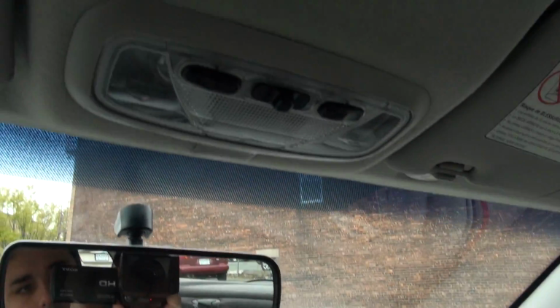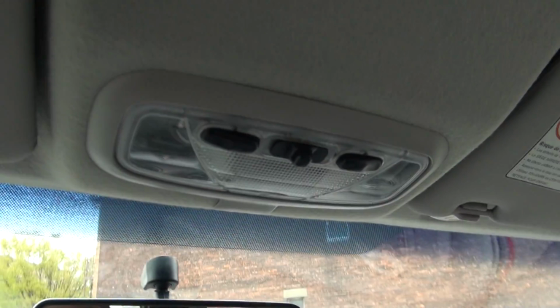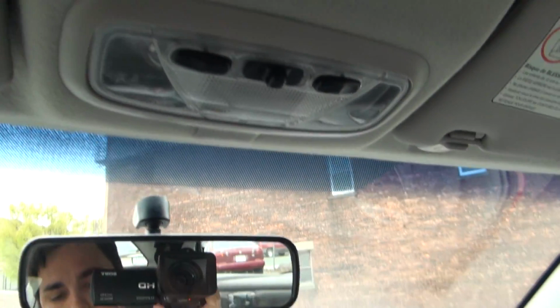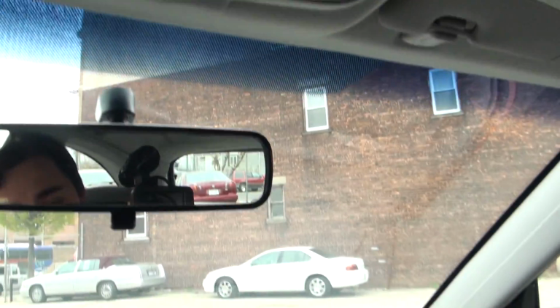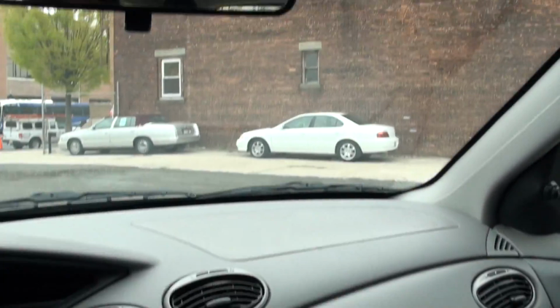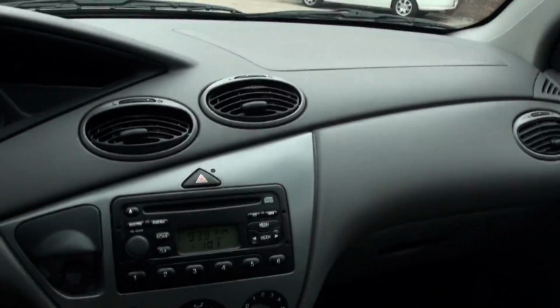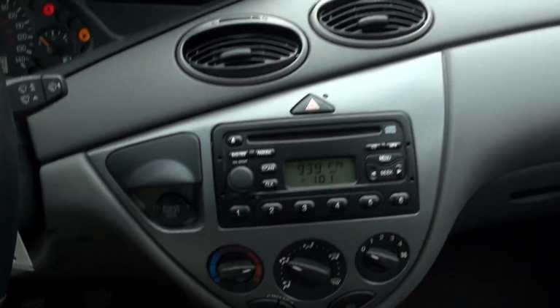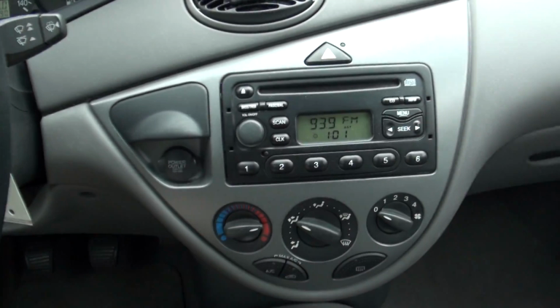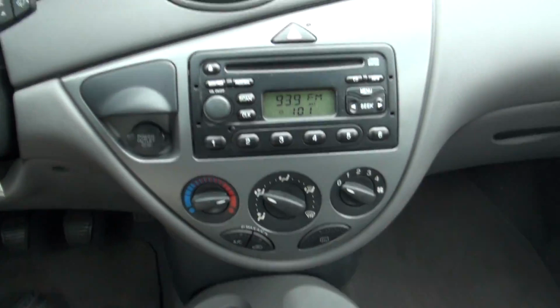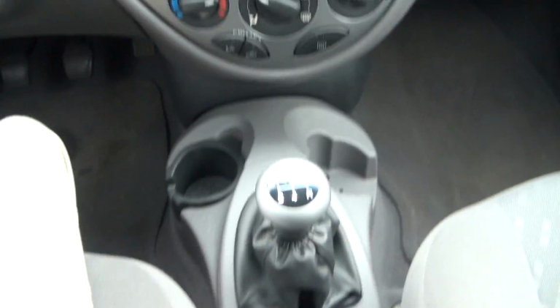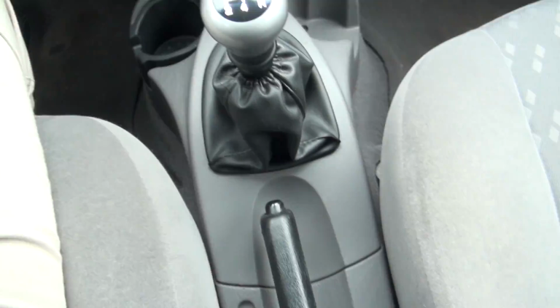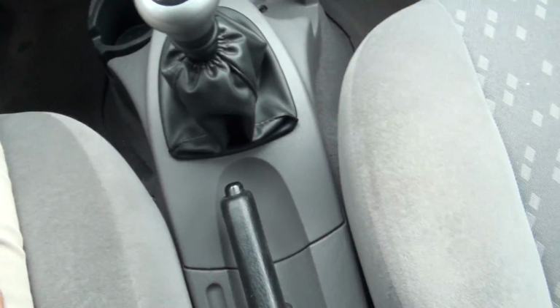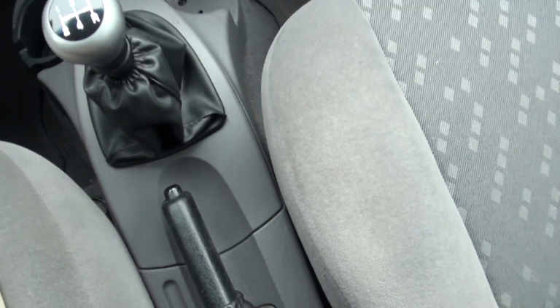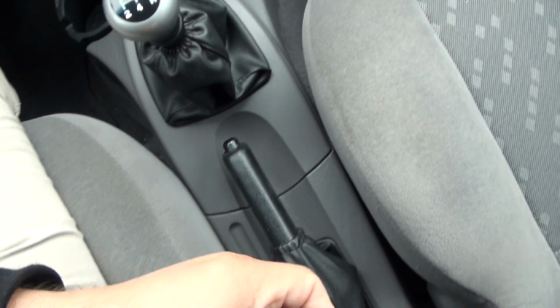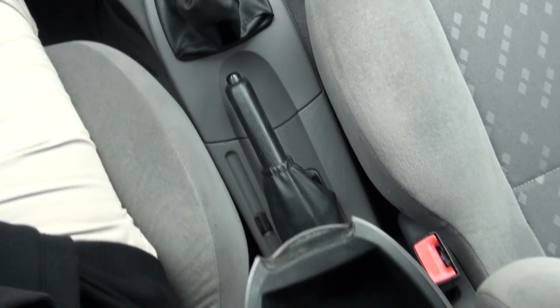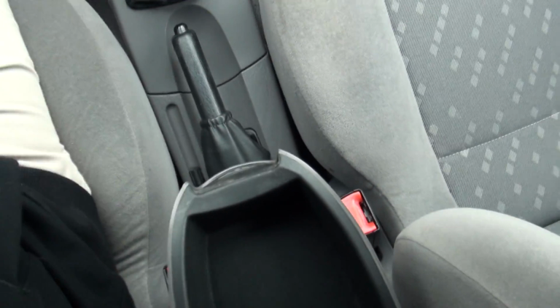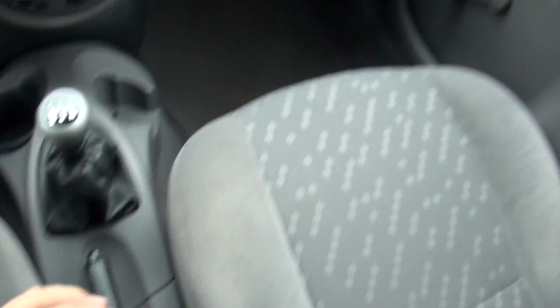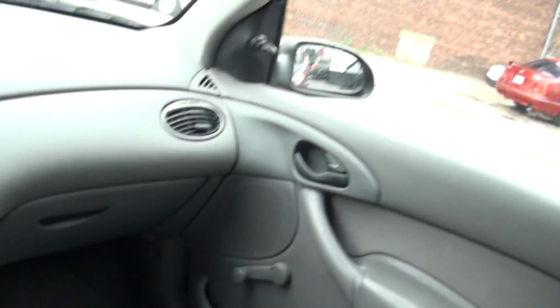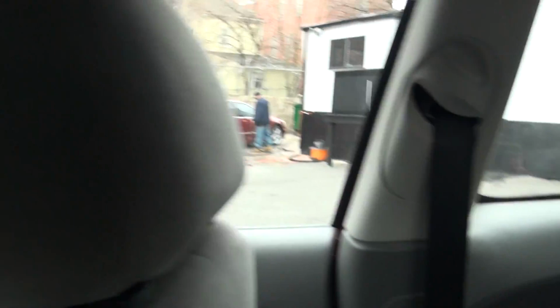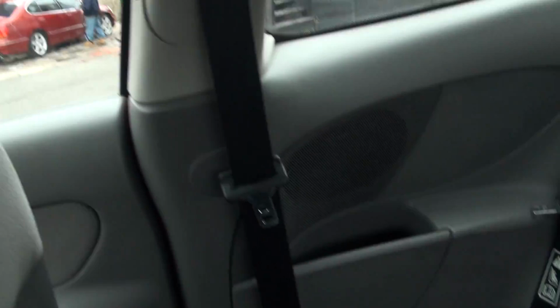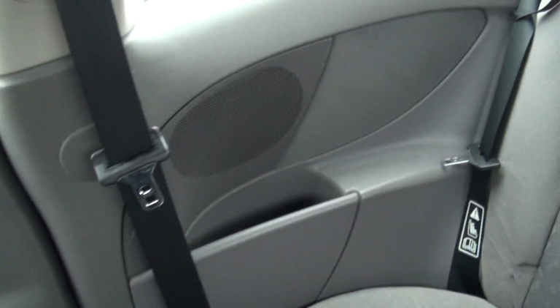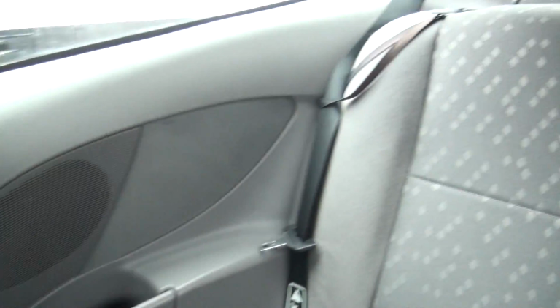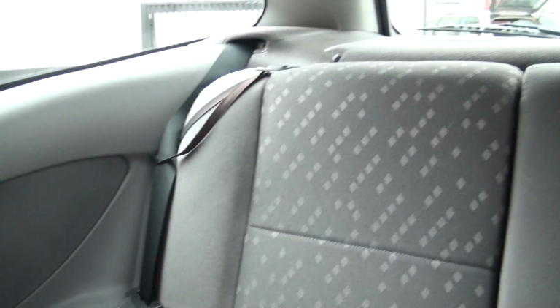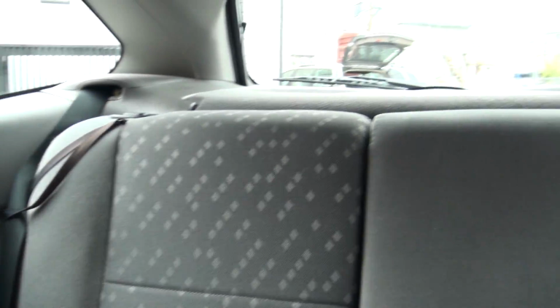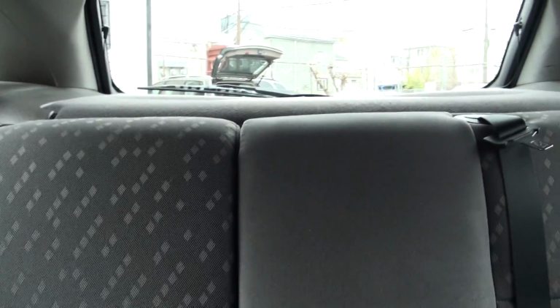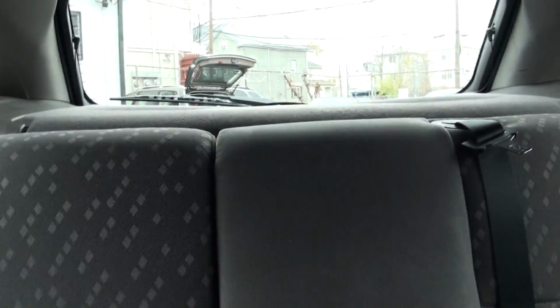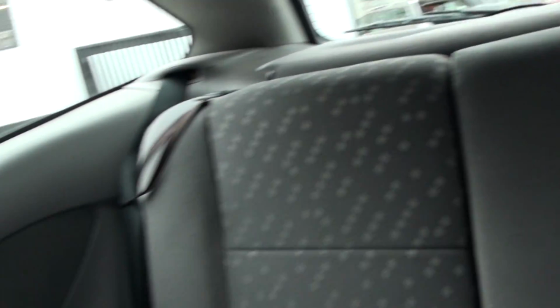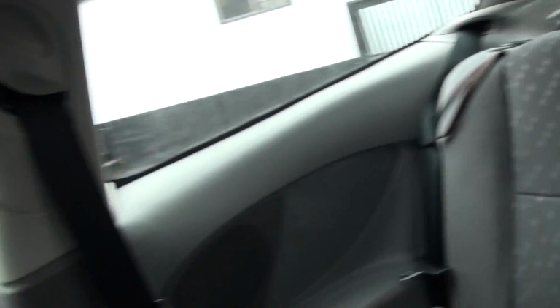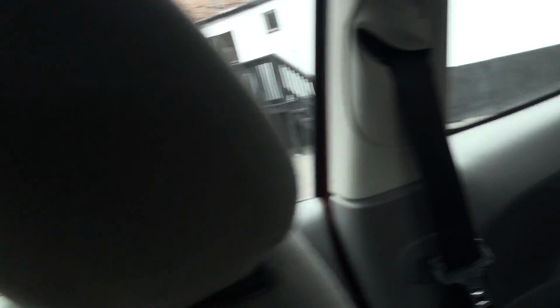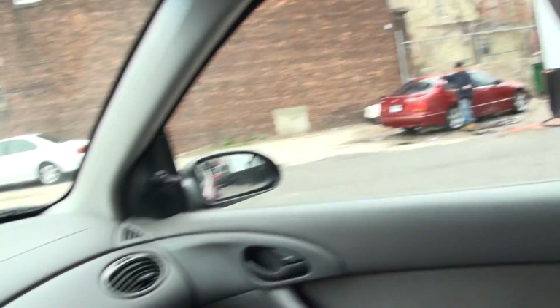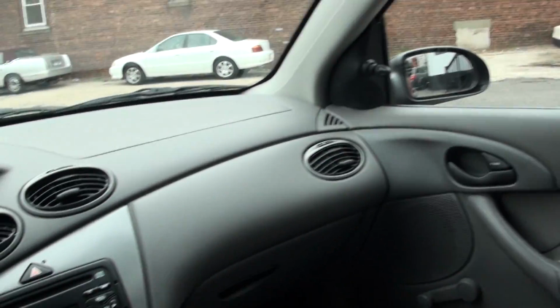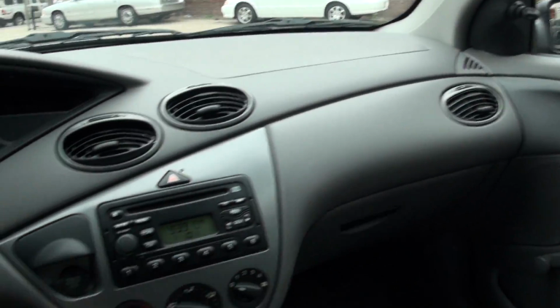You have your map lights, power outlet. A roomy little car — it actually does have room in the back, you can fit somebody back there.